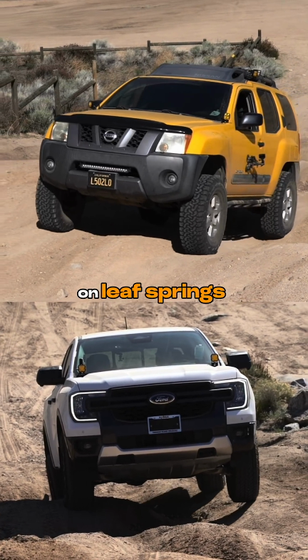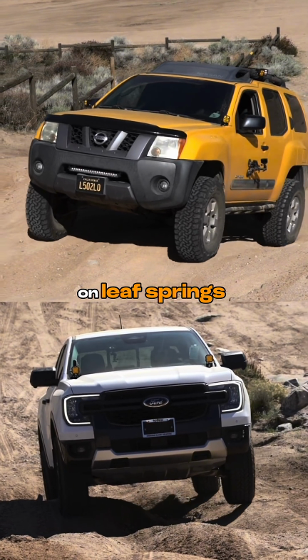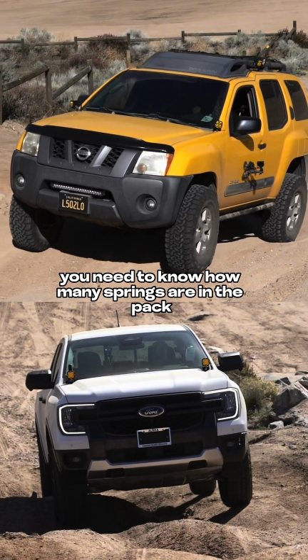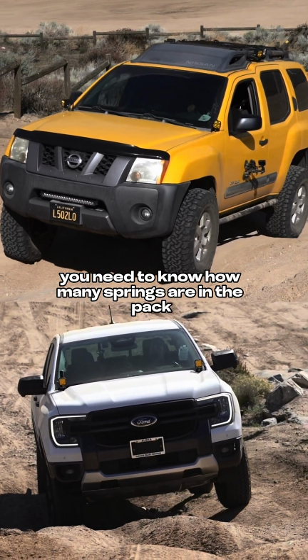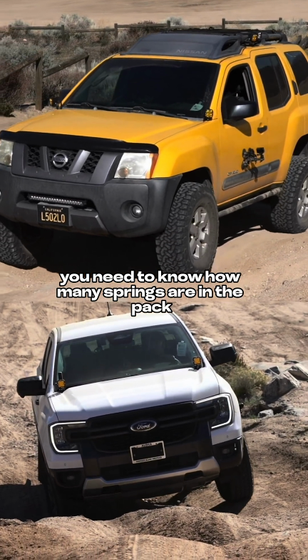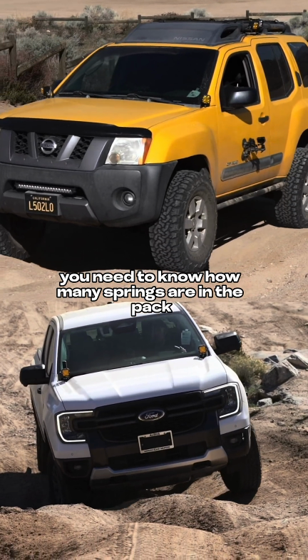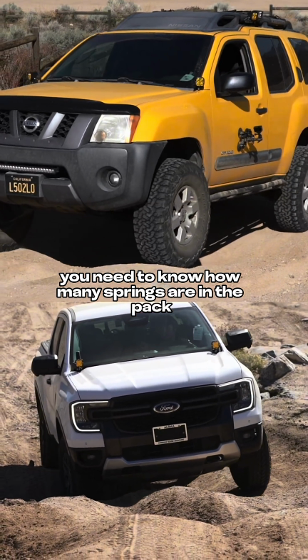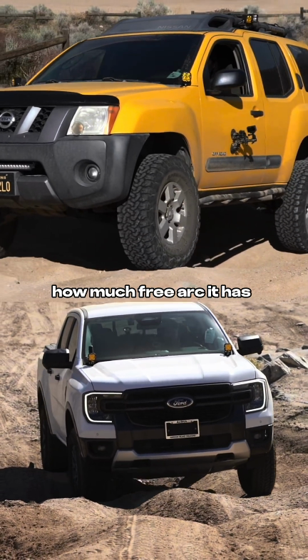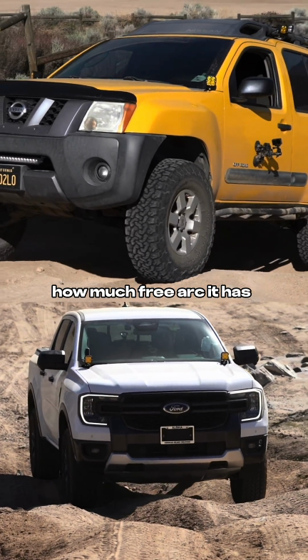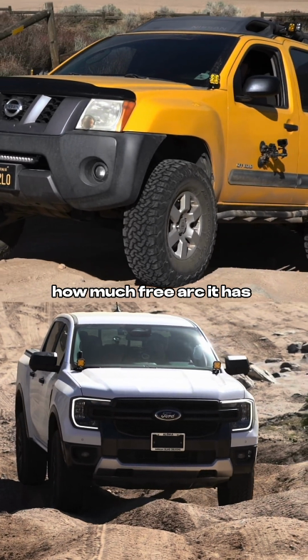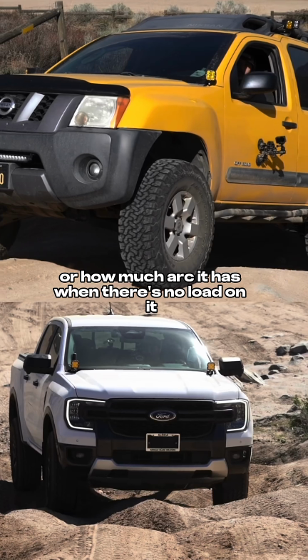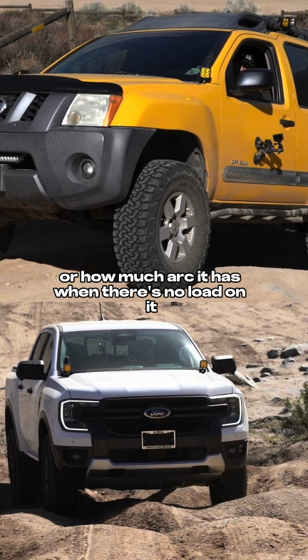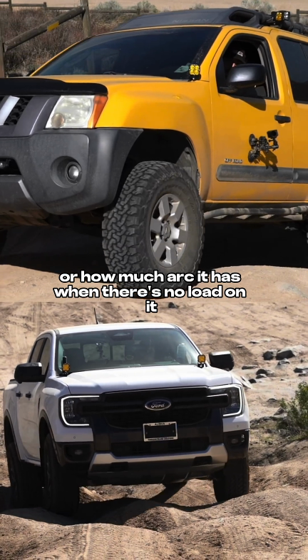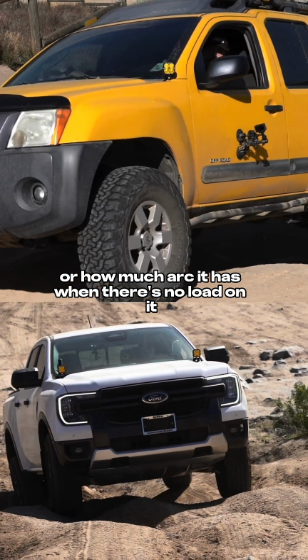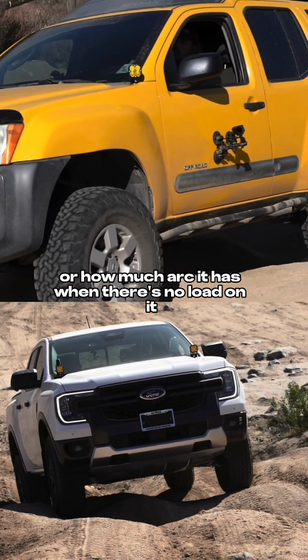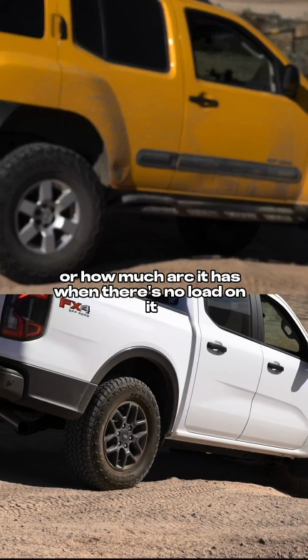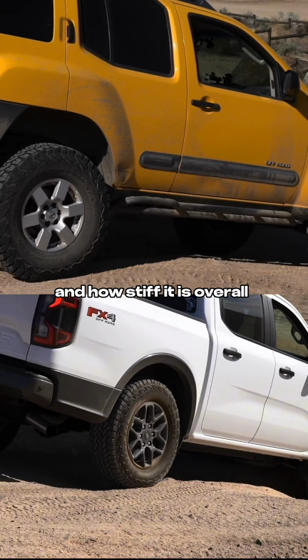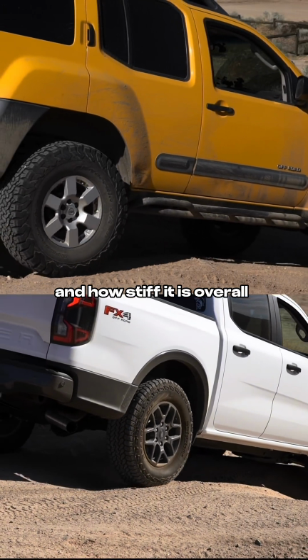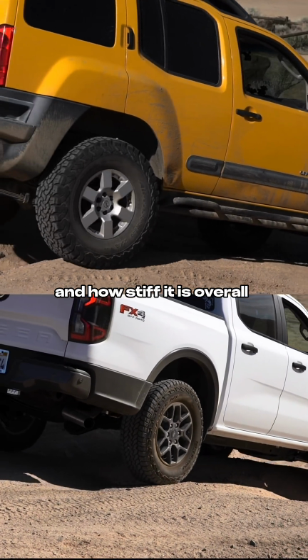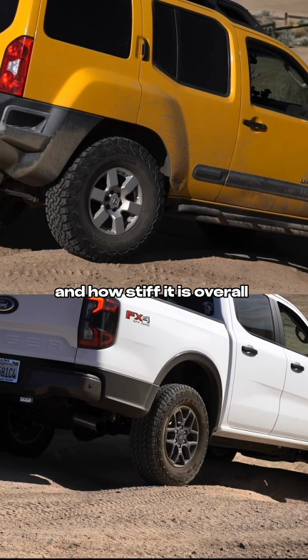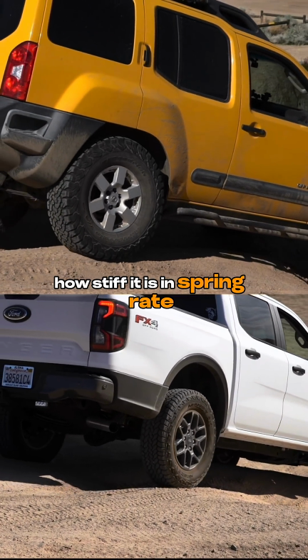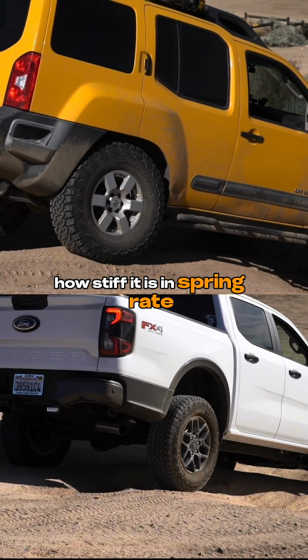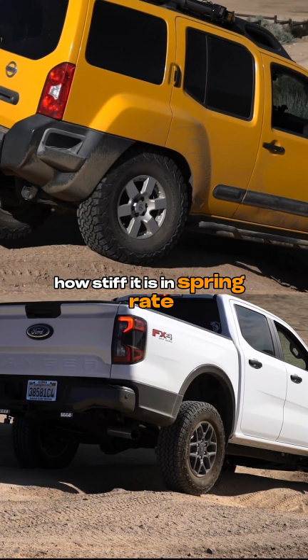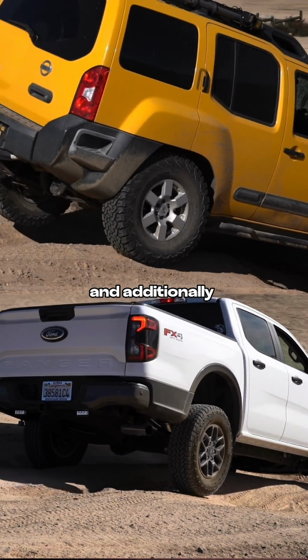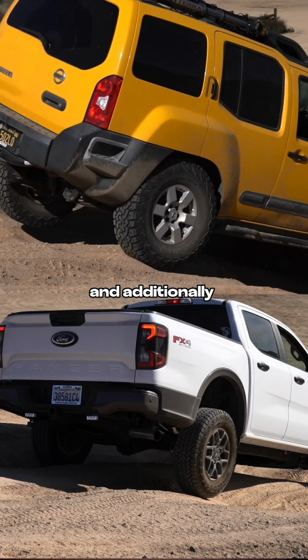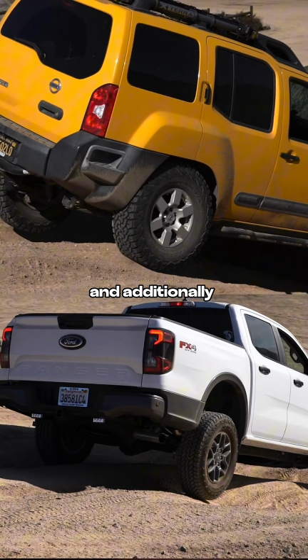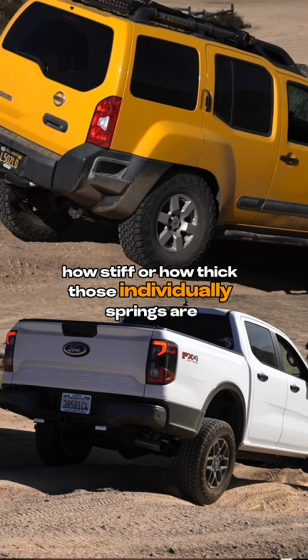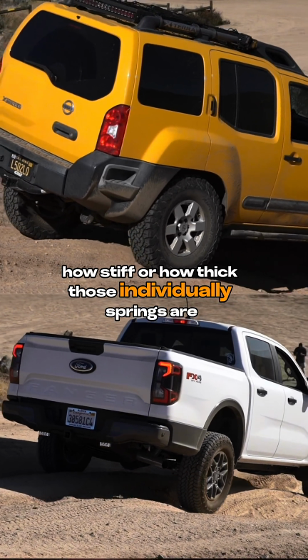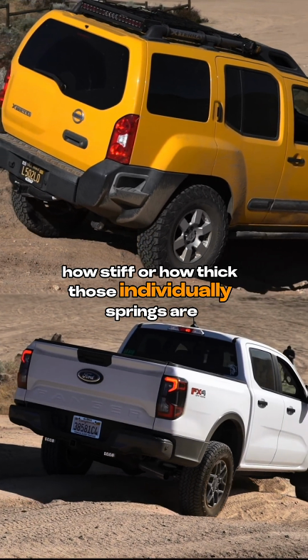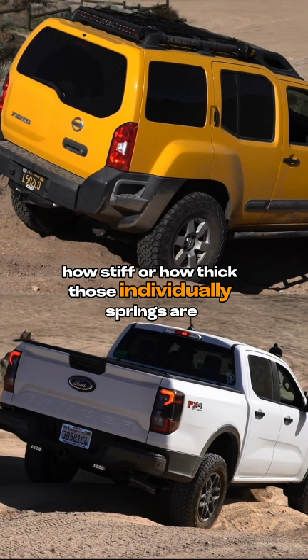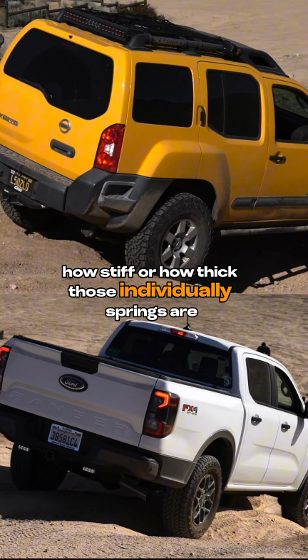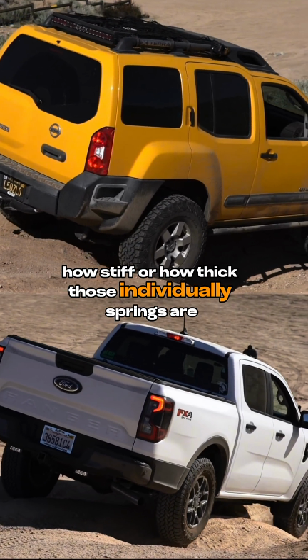On leaf springs, you need to know how many springs are in the pack, how much free arc it has when there's no load on it, how stiff it is overall, what the spring rate is, and additionally how stiff or how thick those individual leaf springs are.